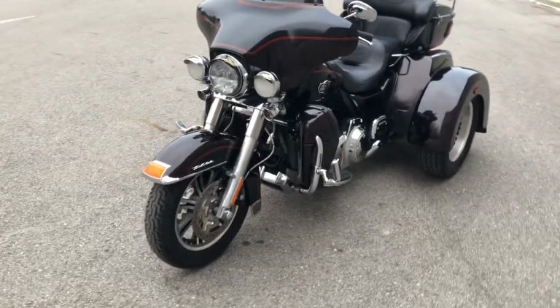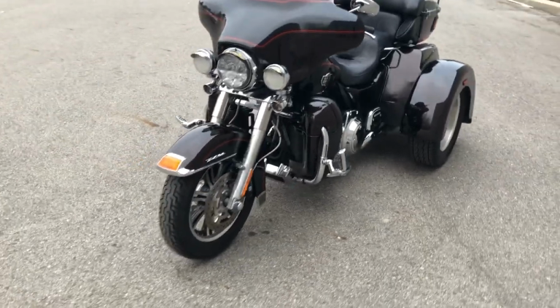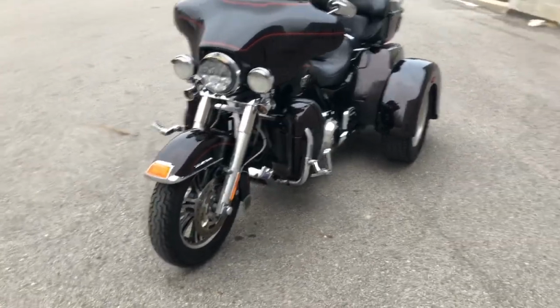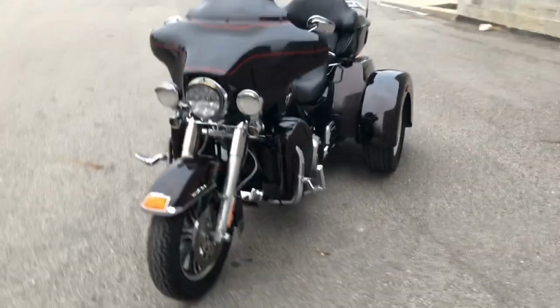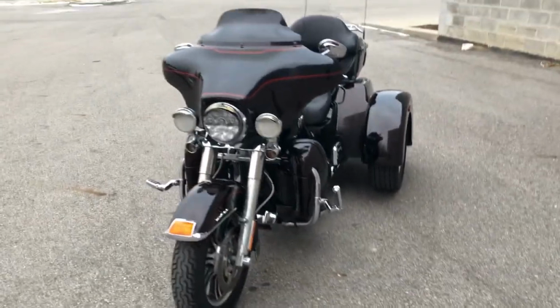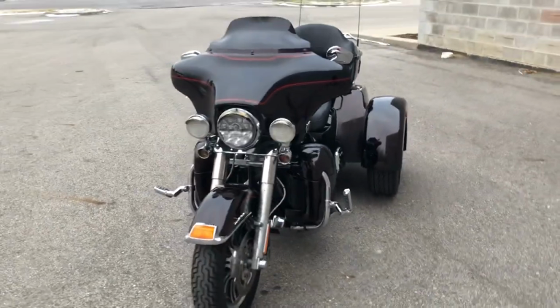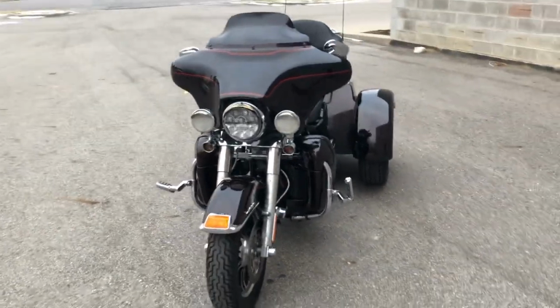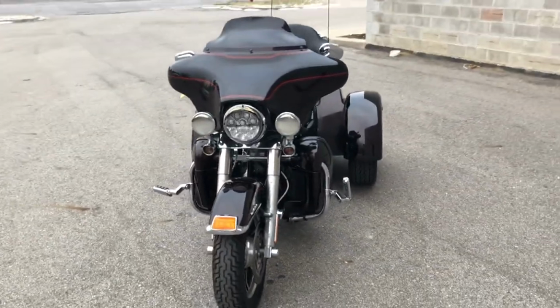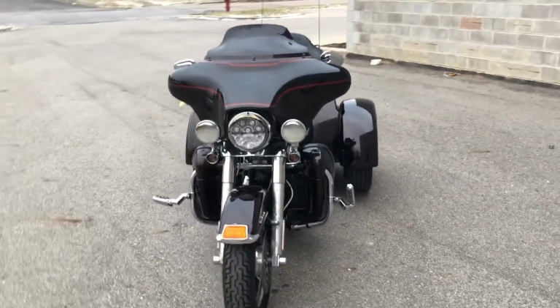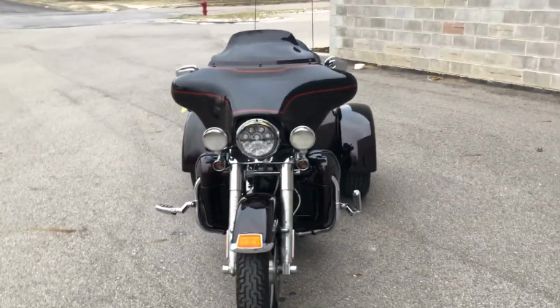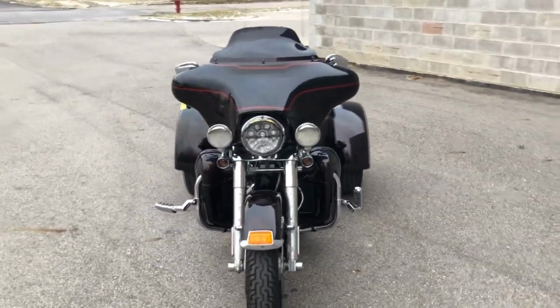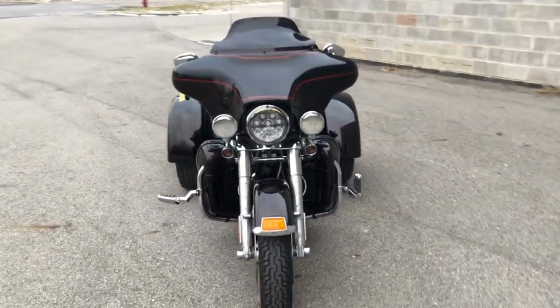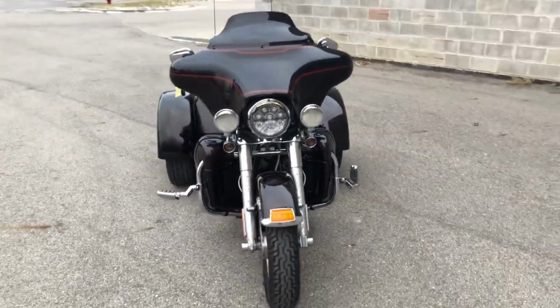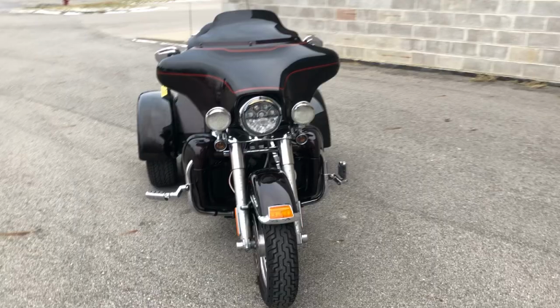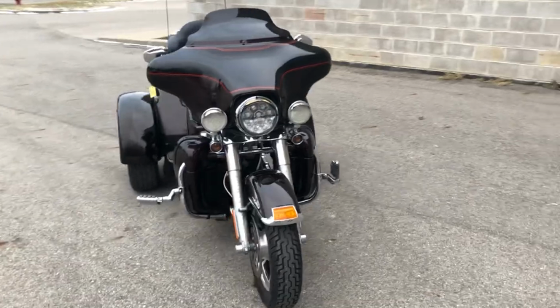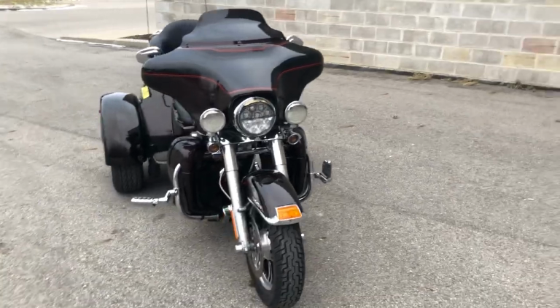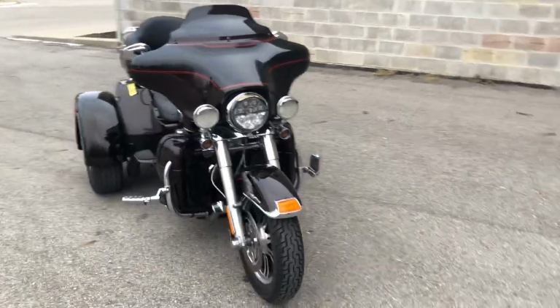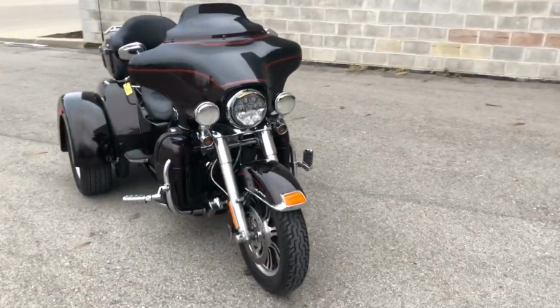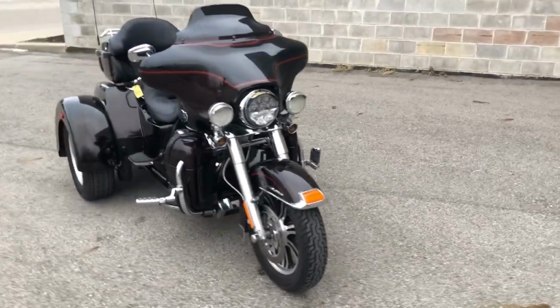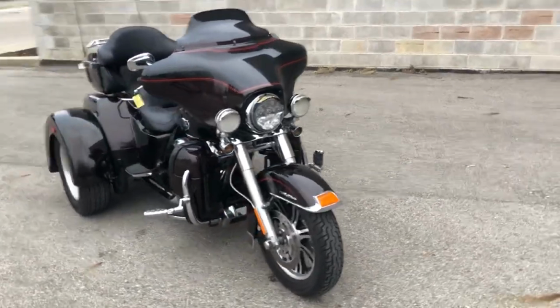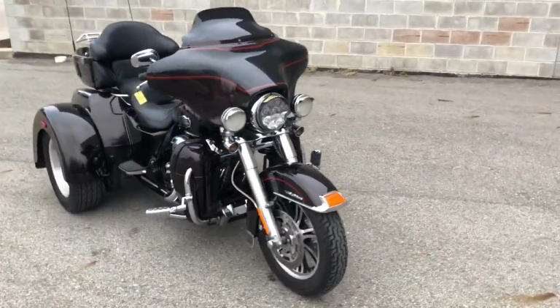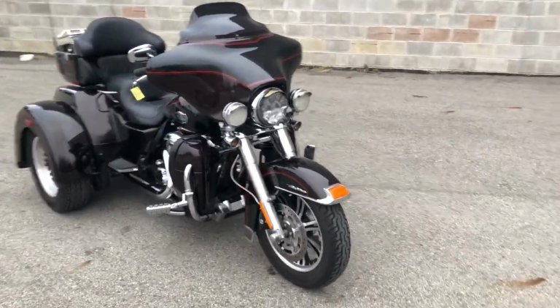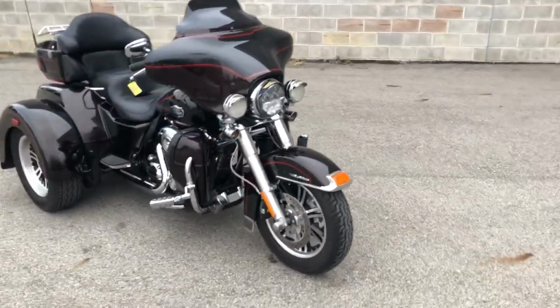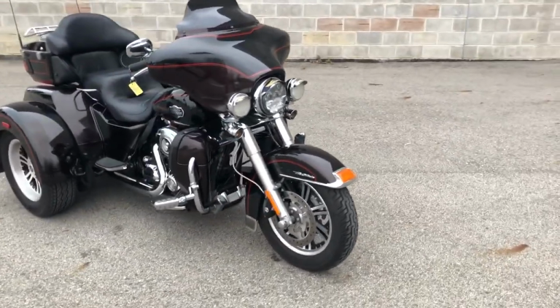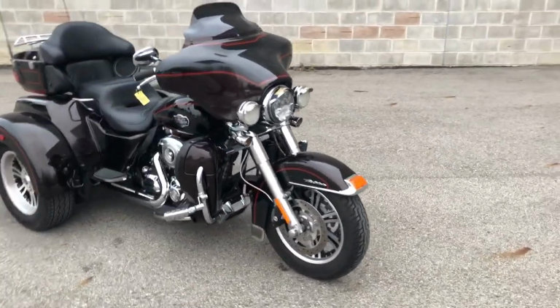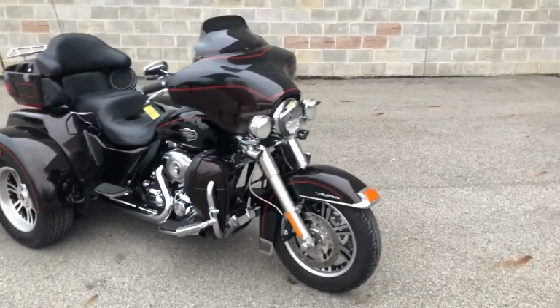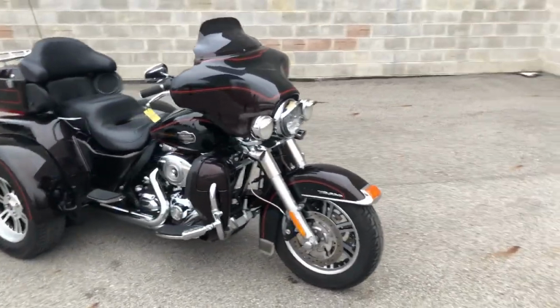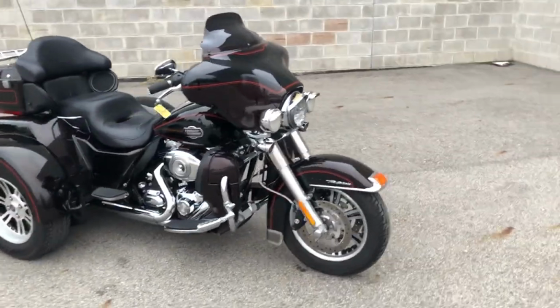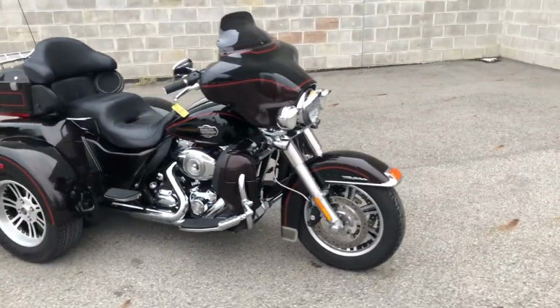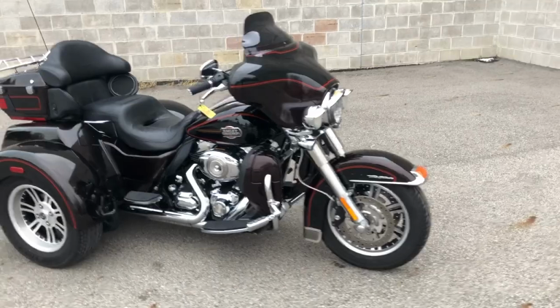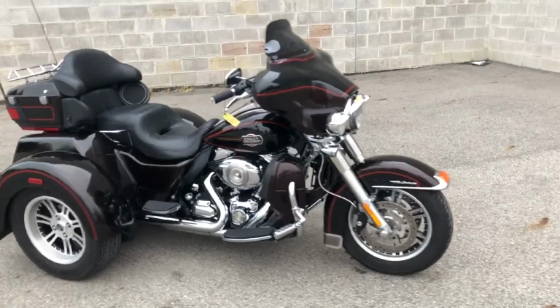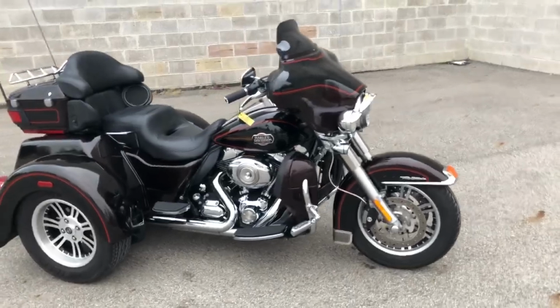You can own it today by calling 810-648-9500 or visiting our website at www.approvalpowersports.com.